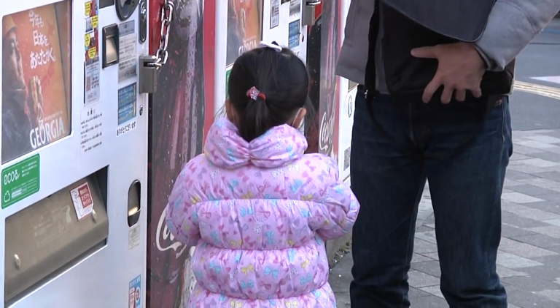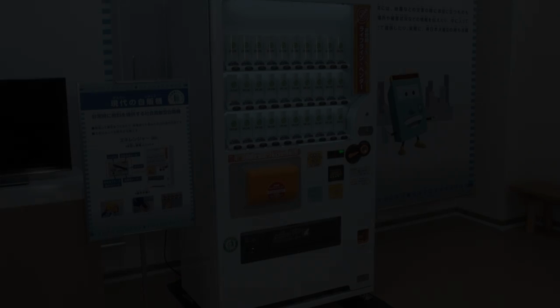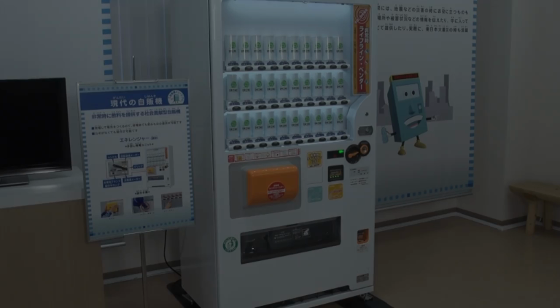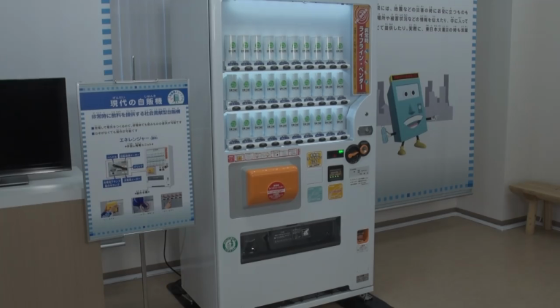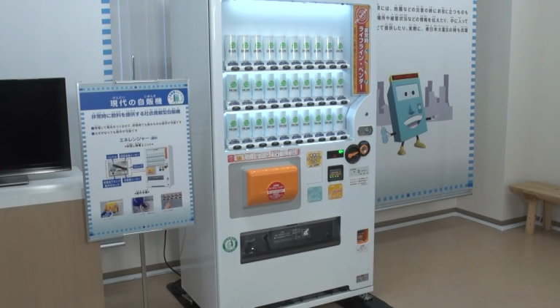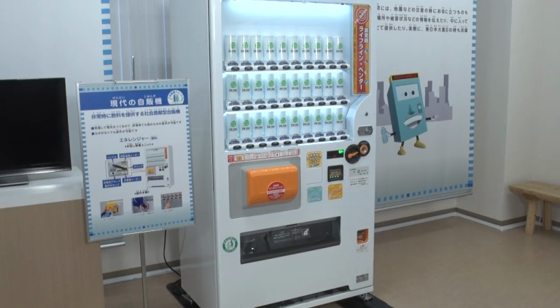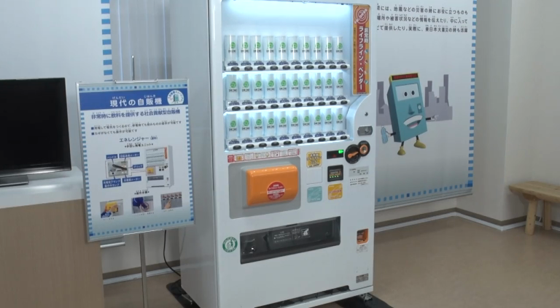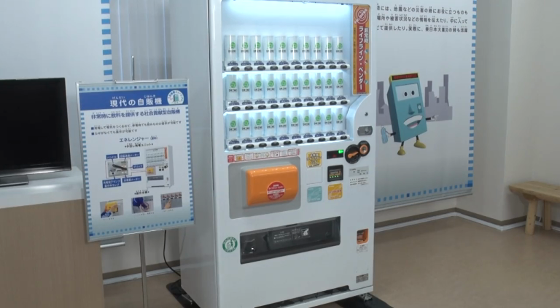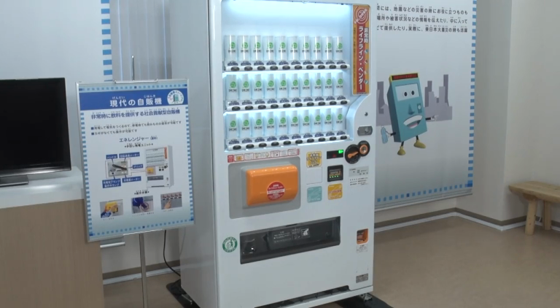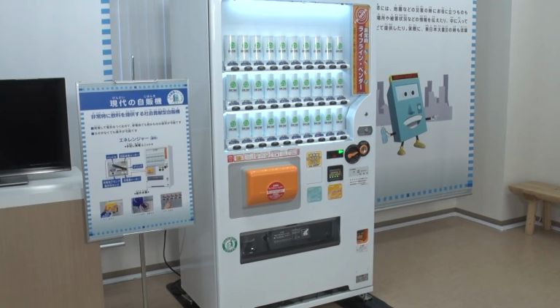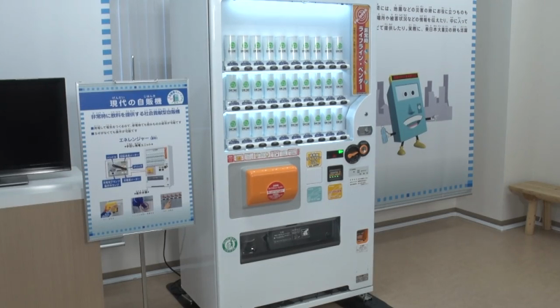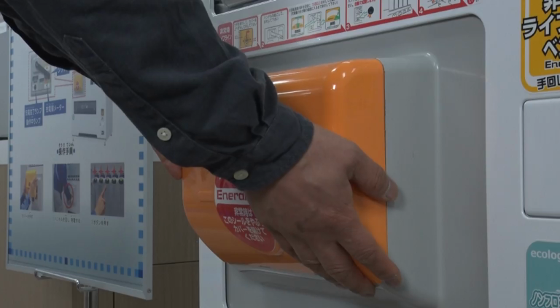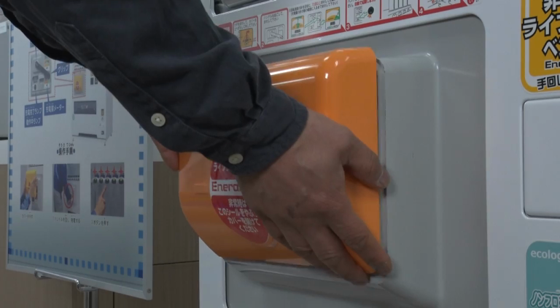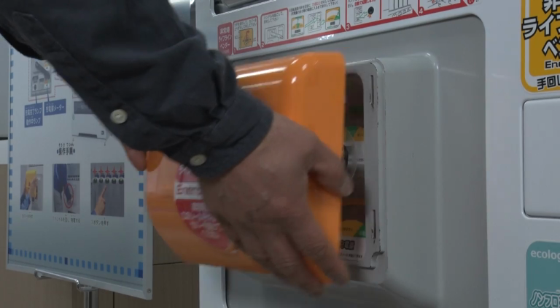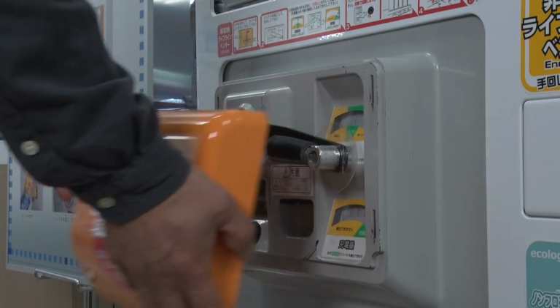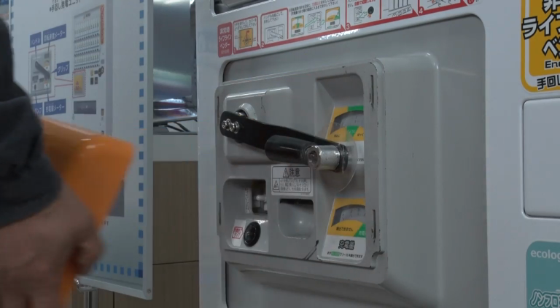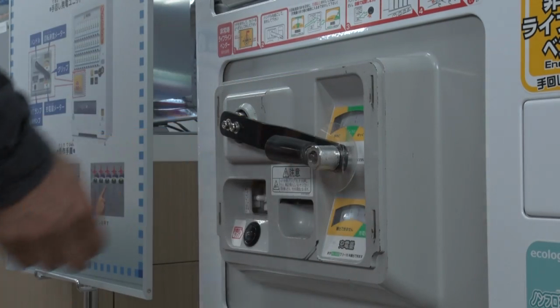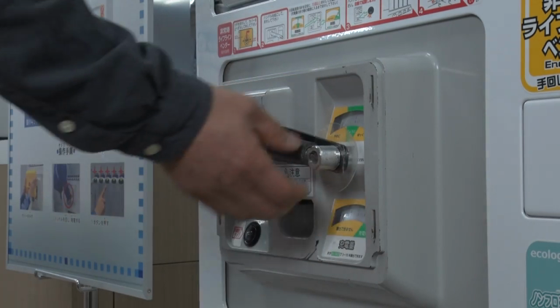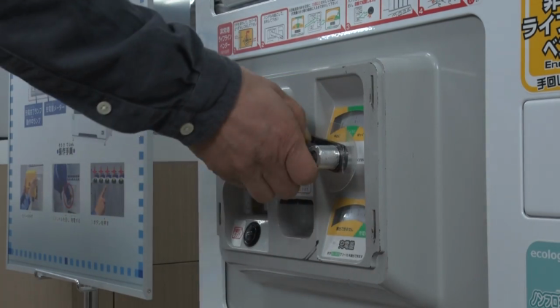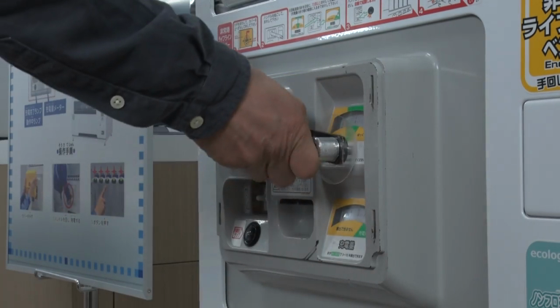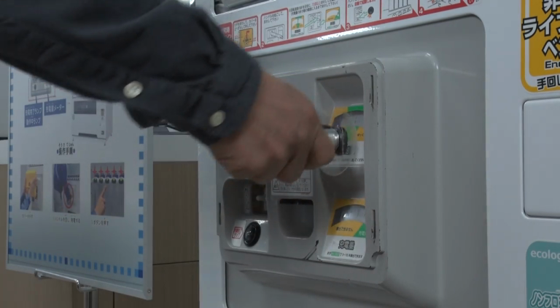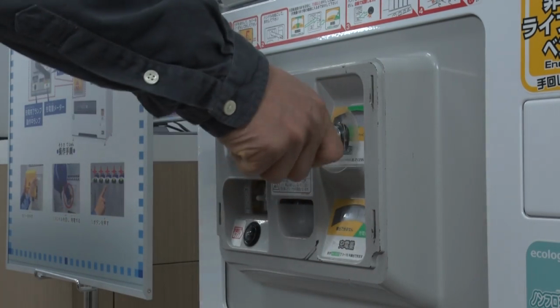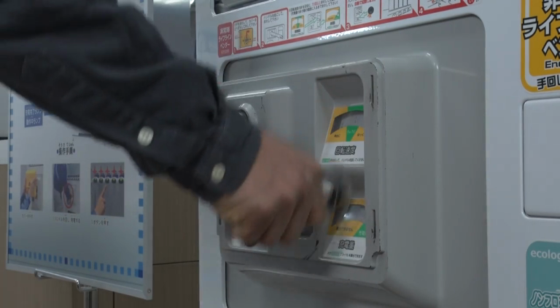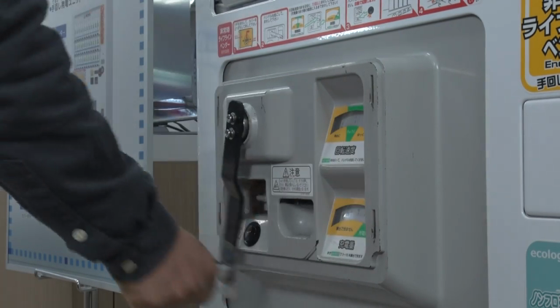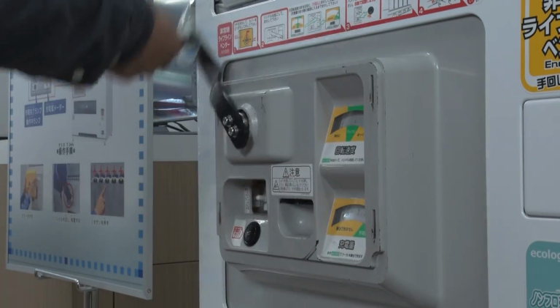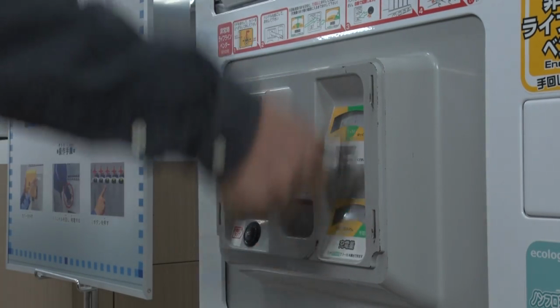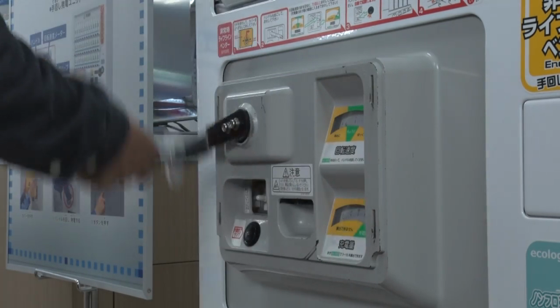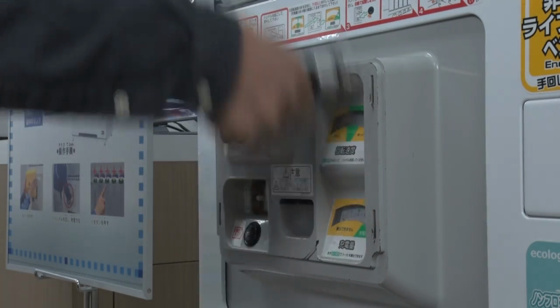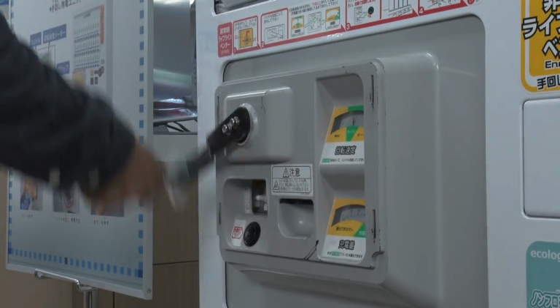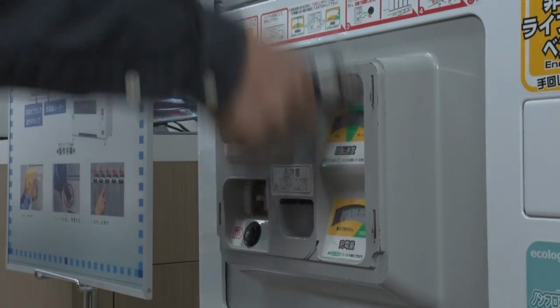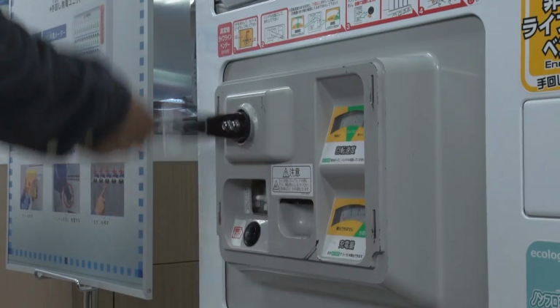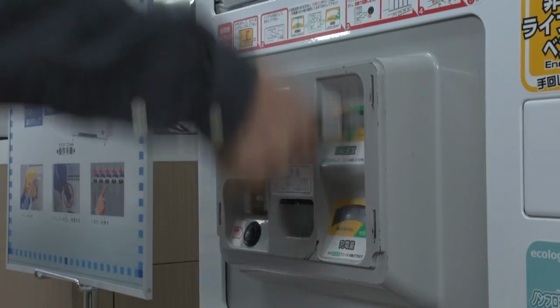What's more, in the event of disasters, some vending machines can be wound to manually generate electricity and dispense products free of charge.